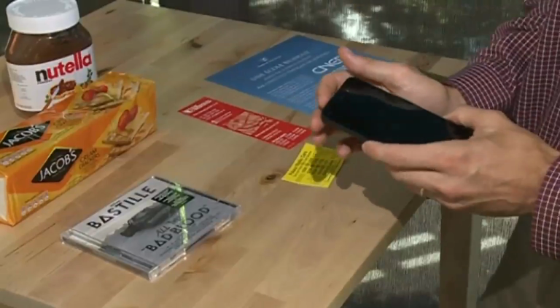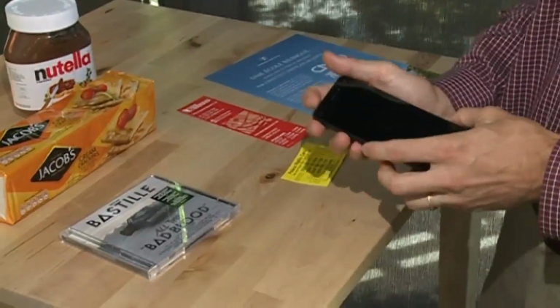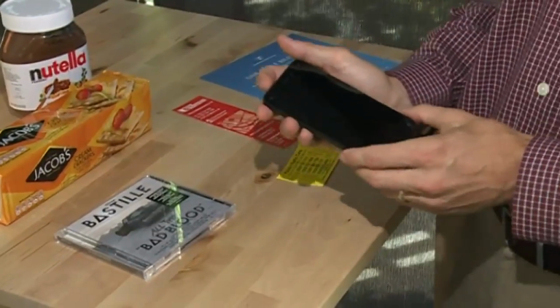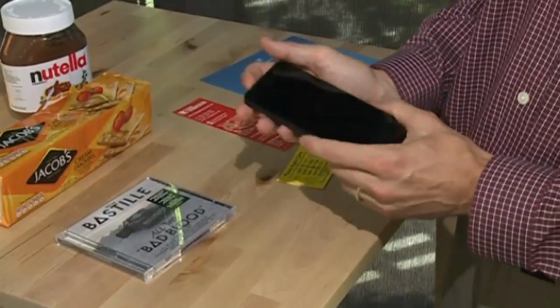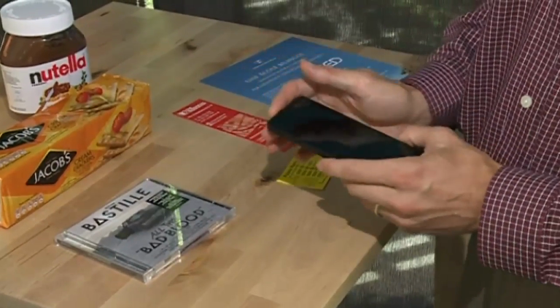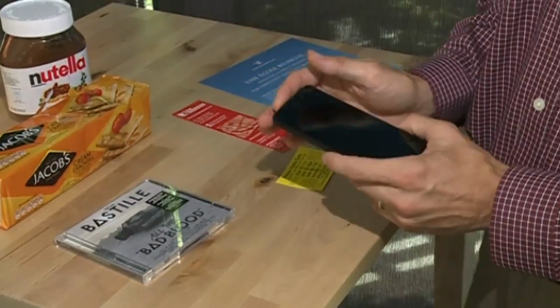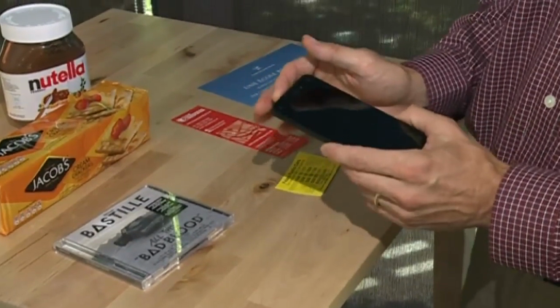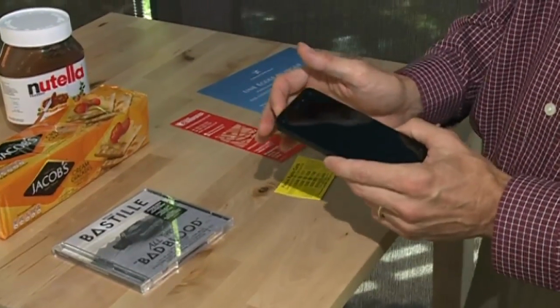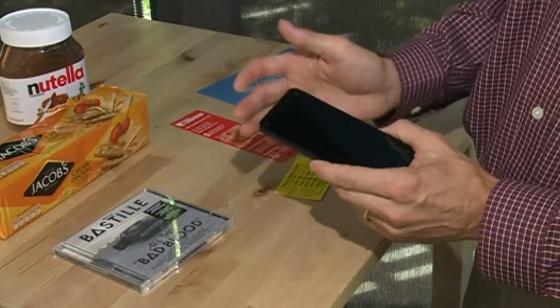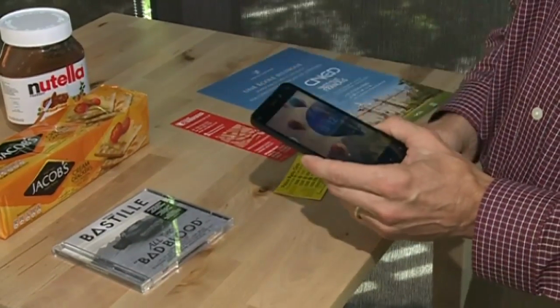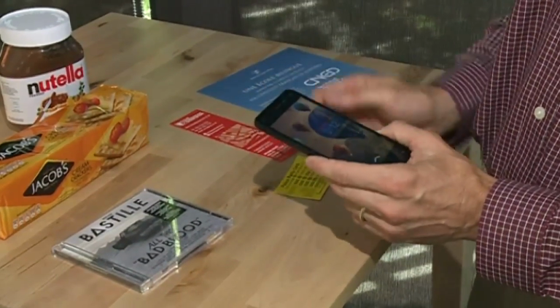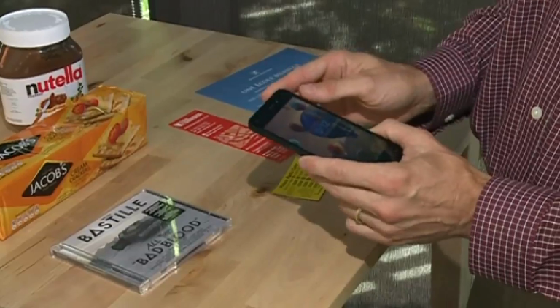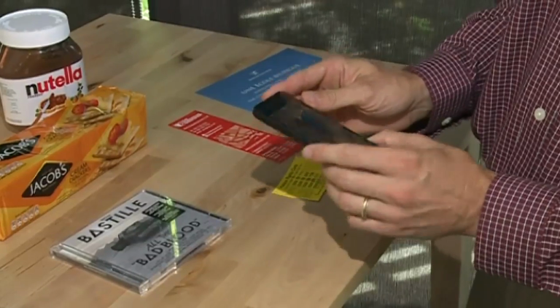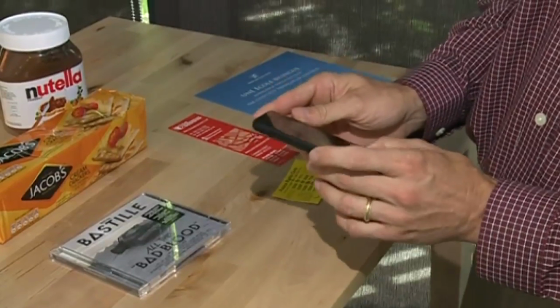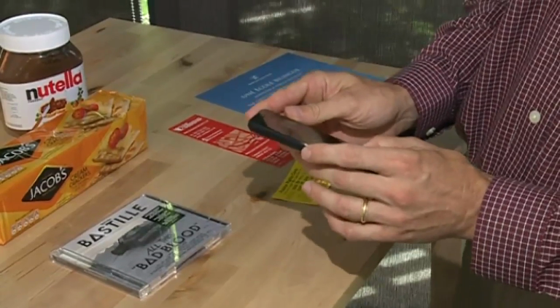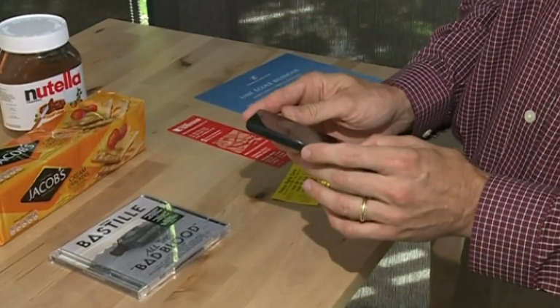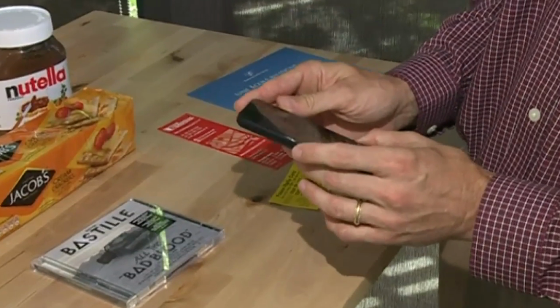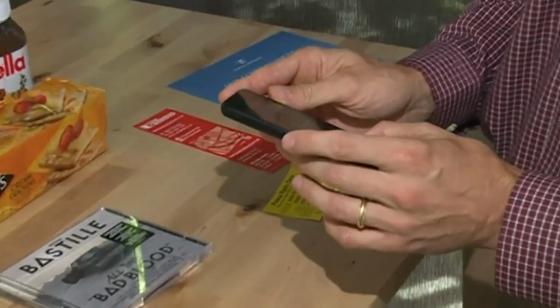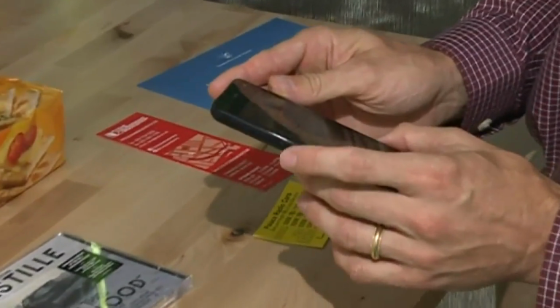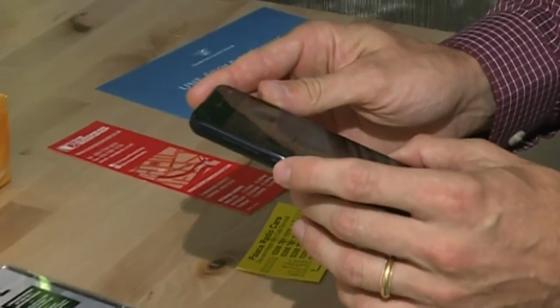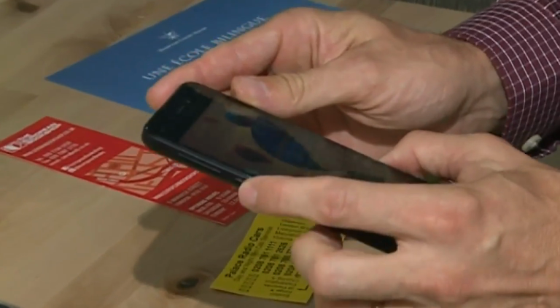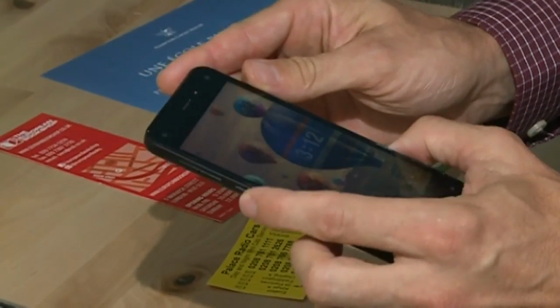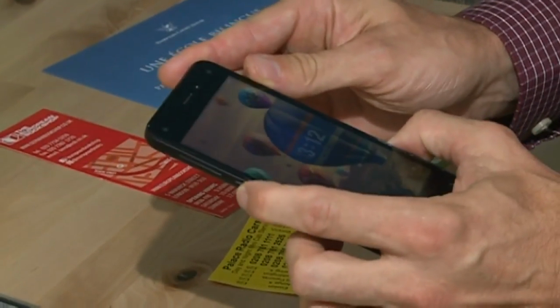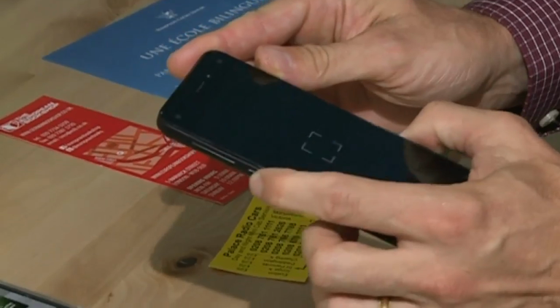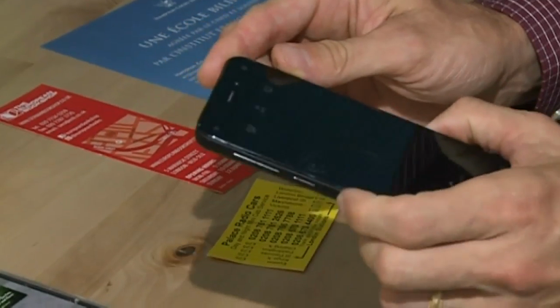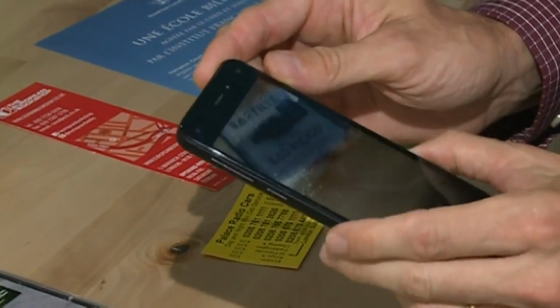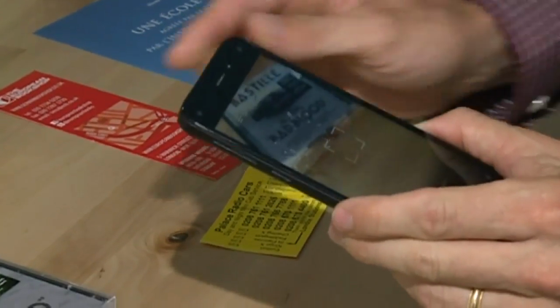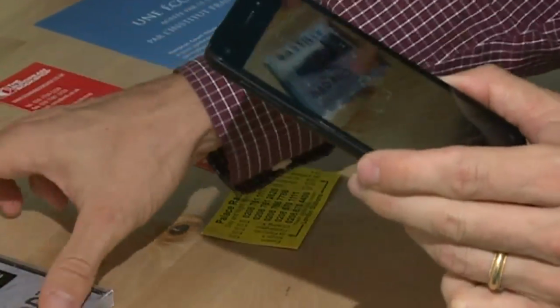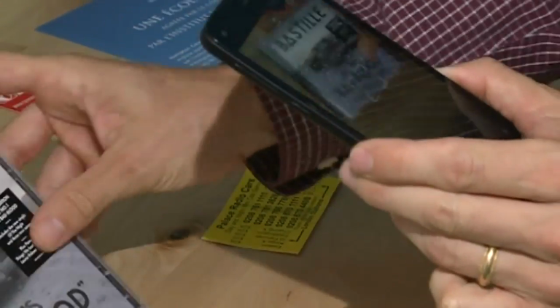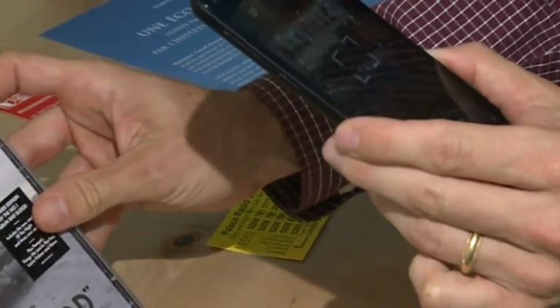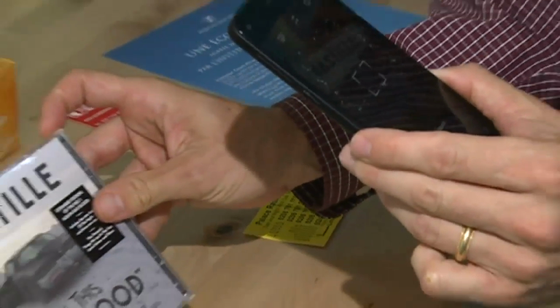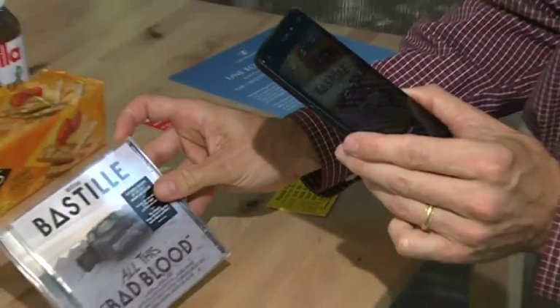The smartphone includes a product recognition app that lets users find items on Amazon by using the camera as a scanning device, and comes with a free year of Amazon Prime, a service that includes on-demand video, music and books.